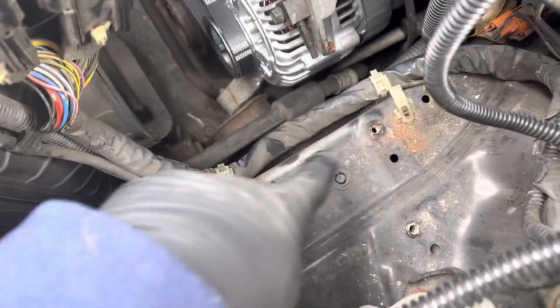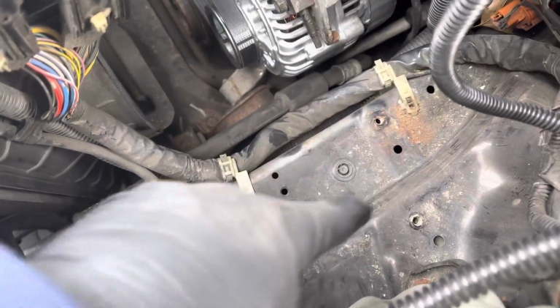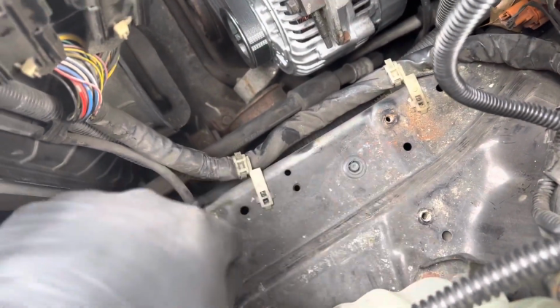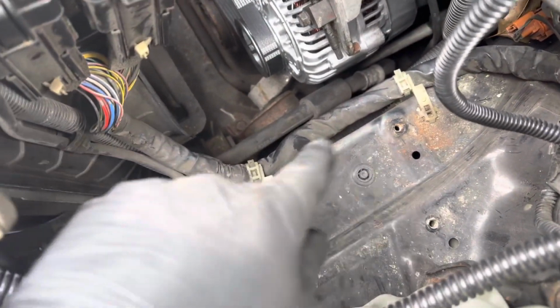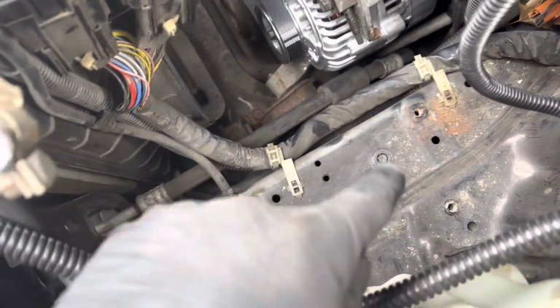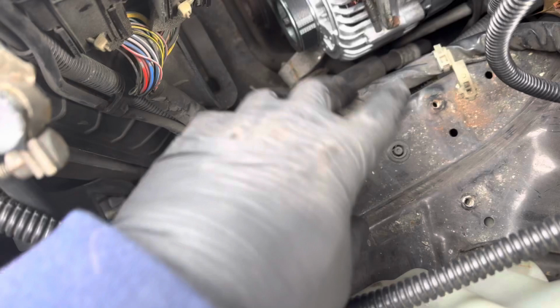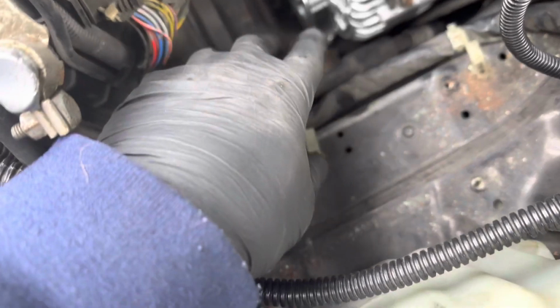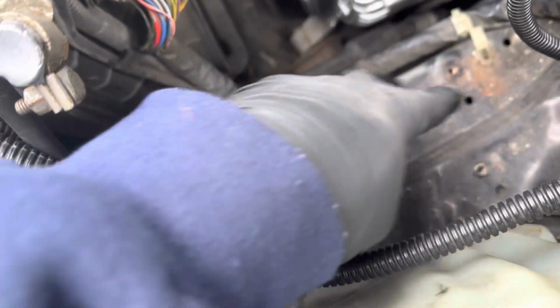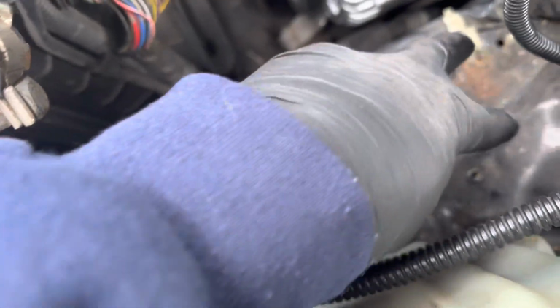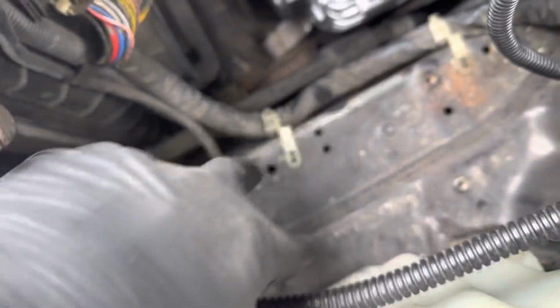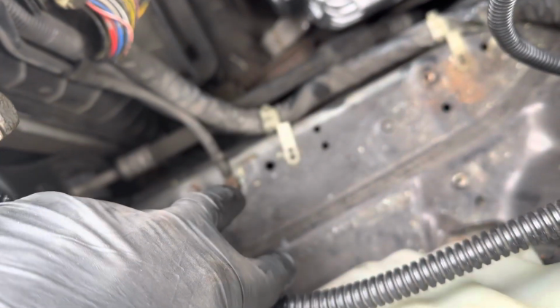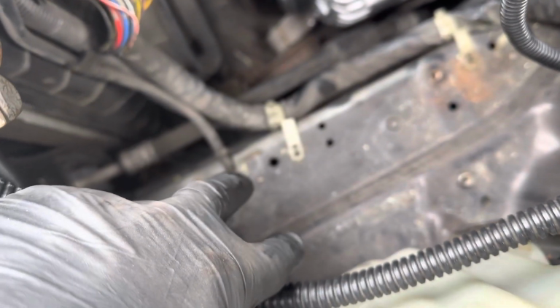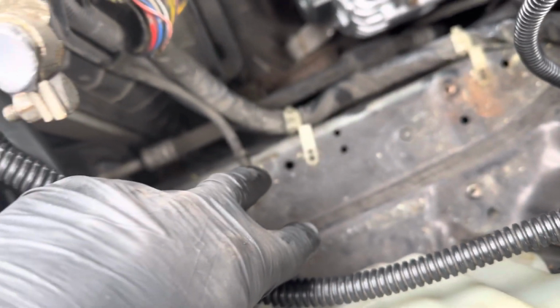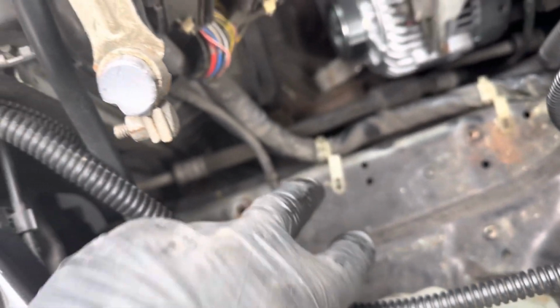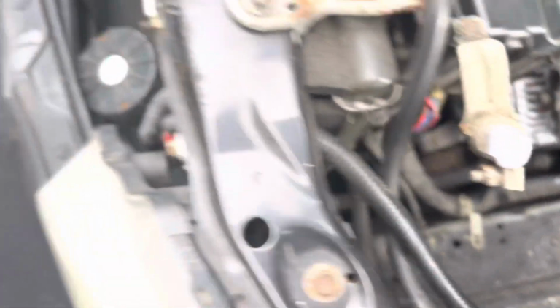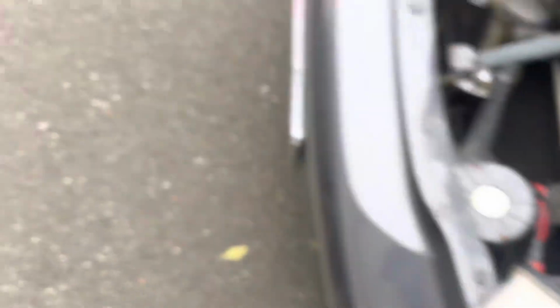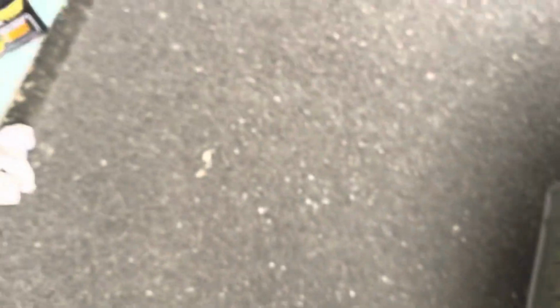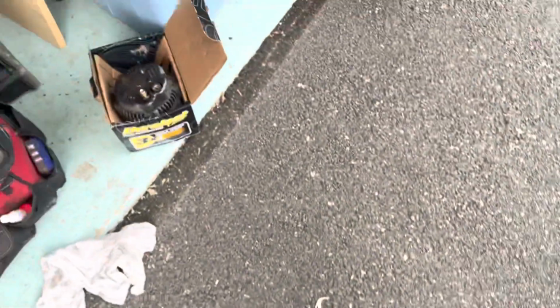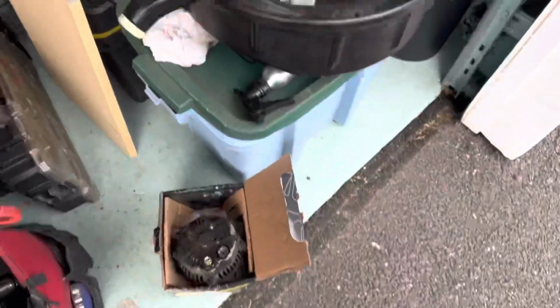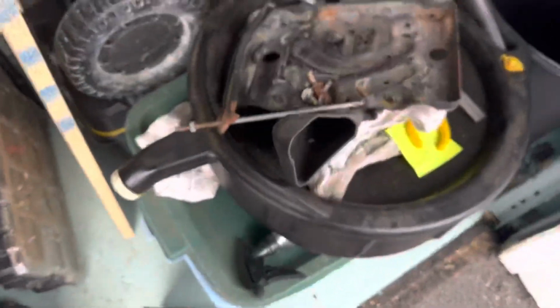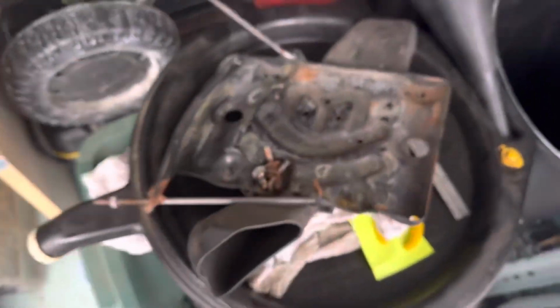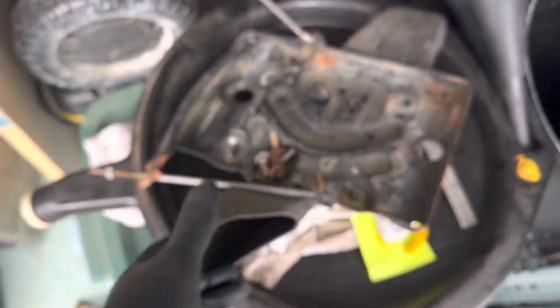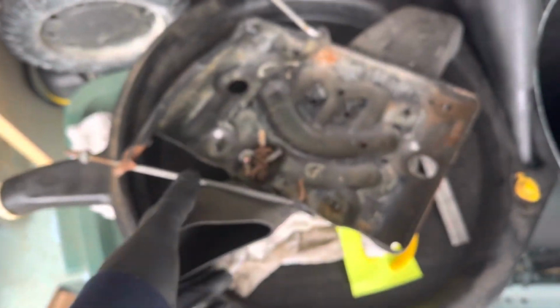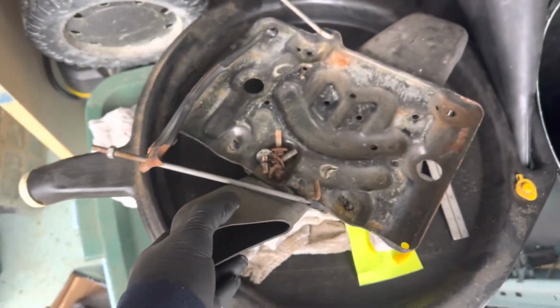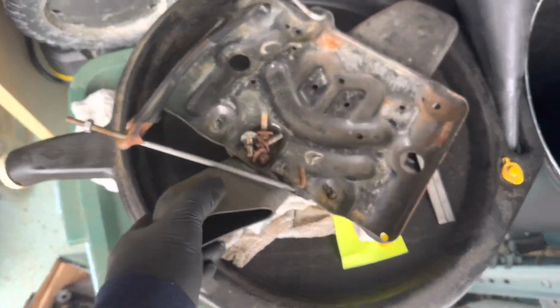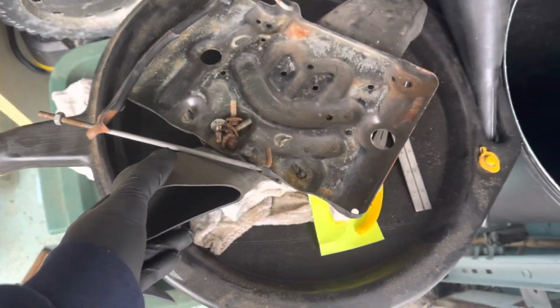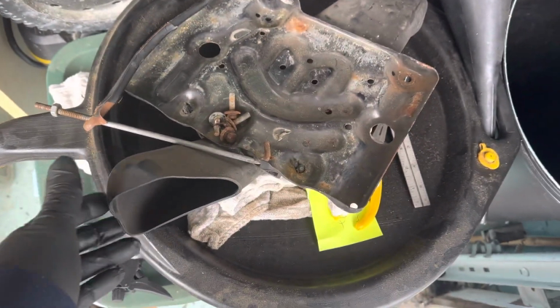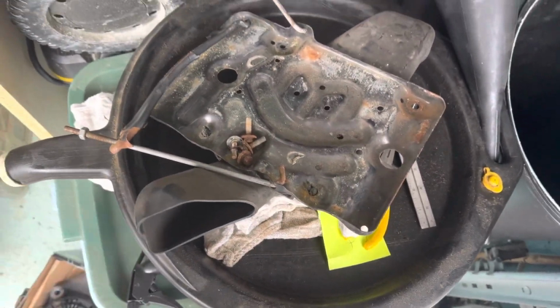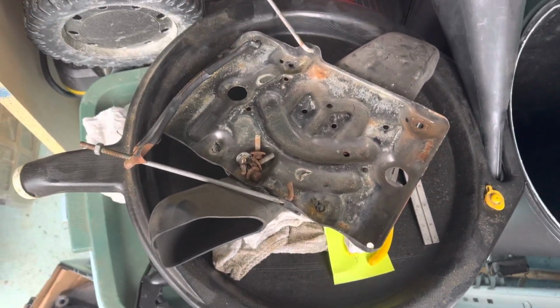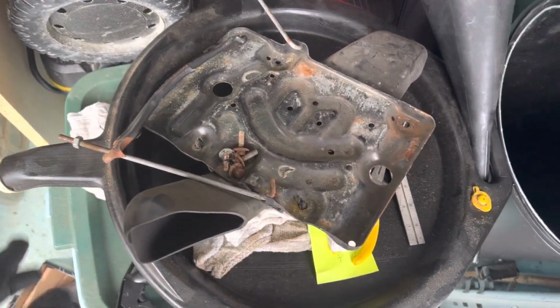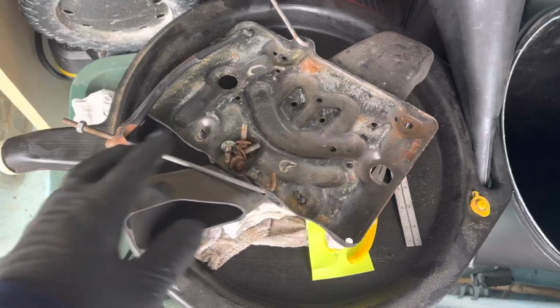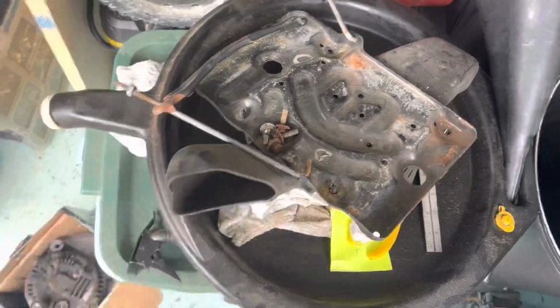Obviously you've got to take the battery tray out, which is four screws. Here it is right here — this is the whole tray for the battery.